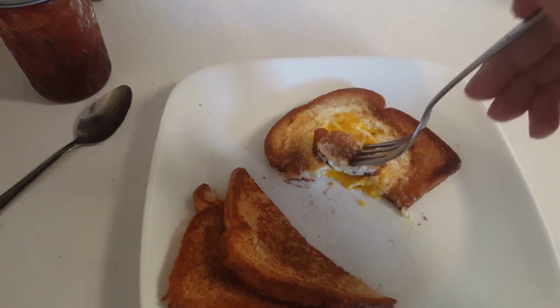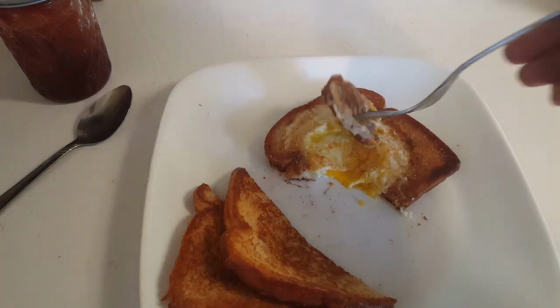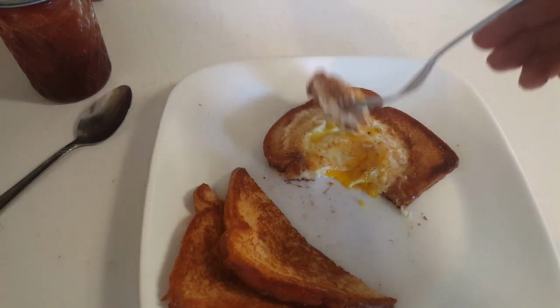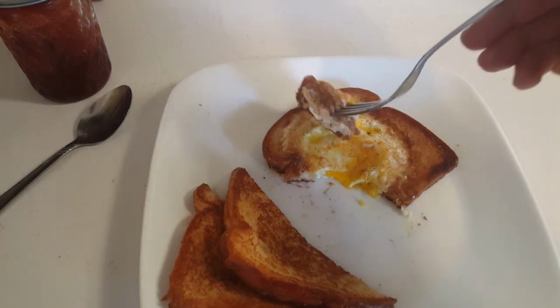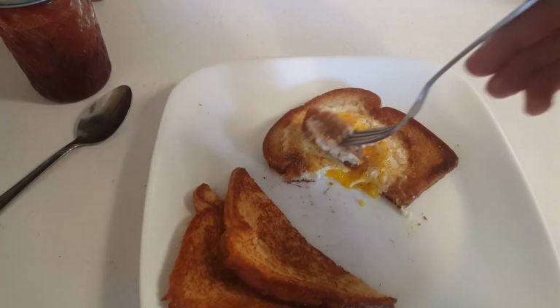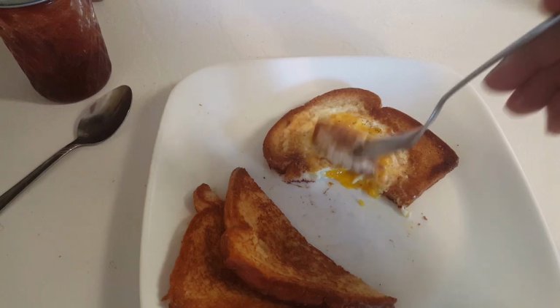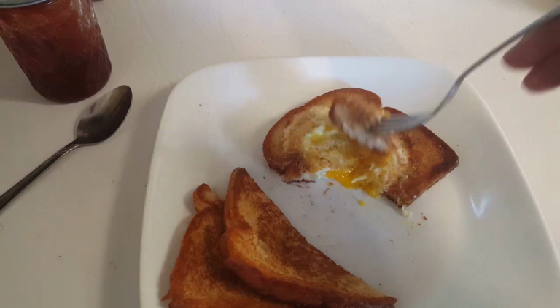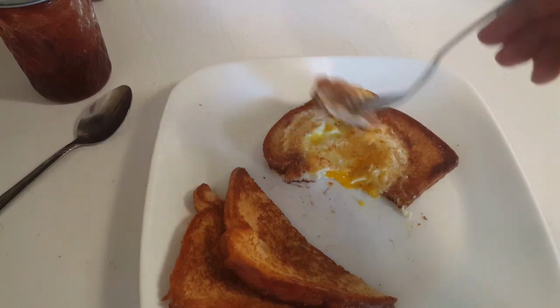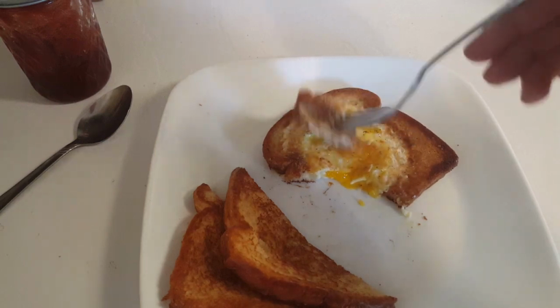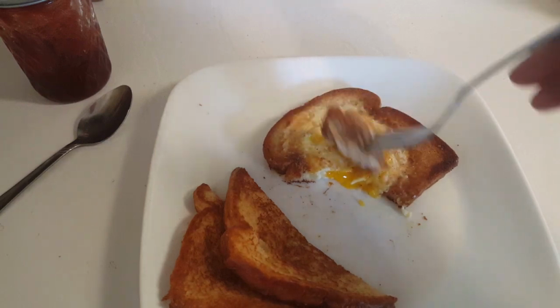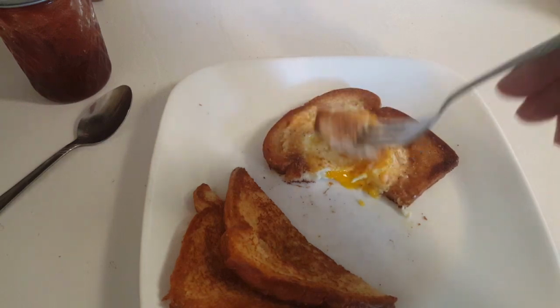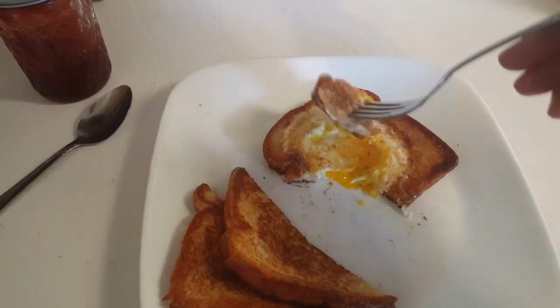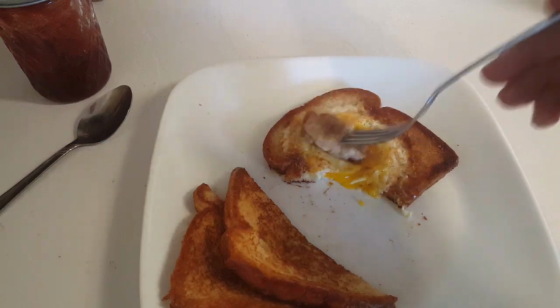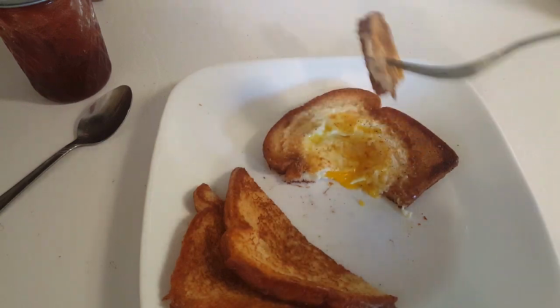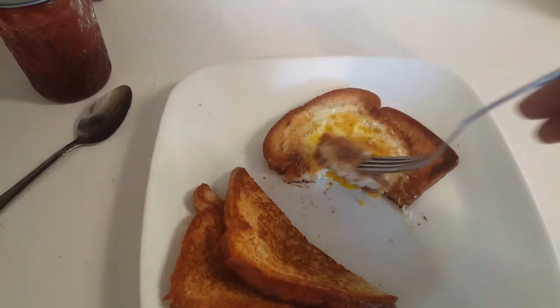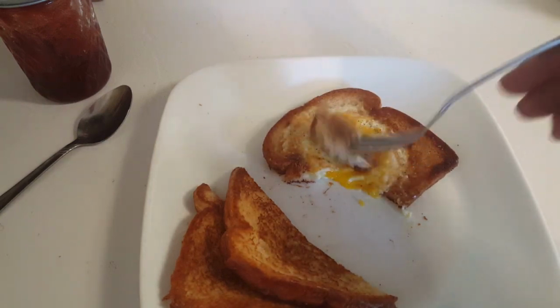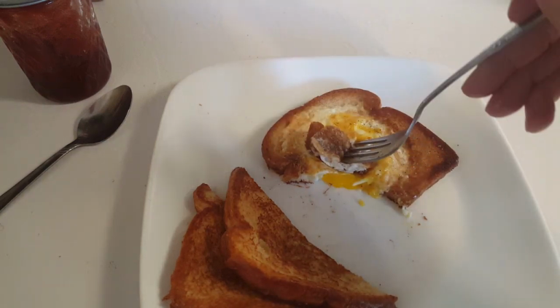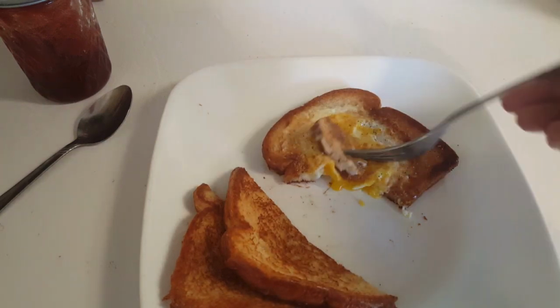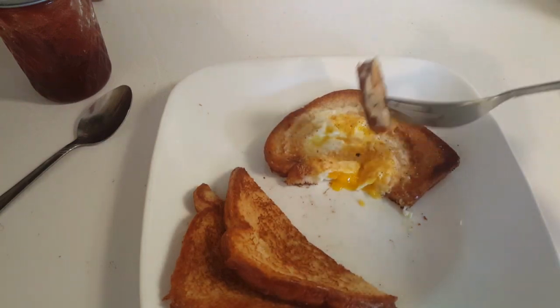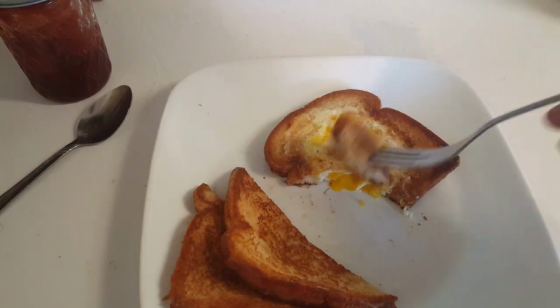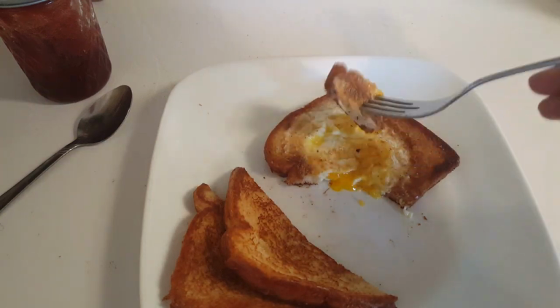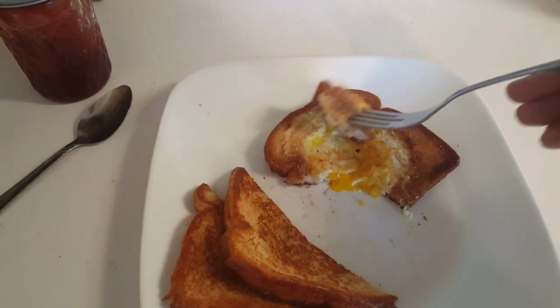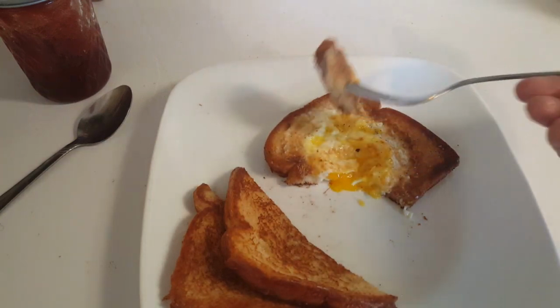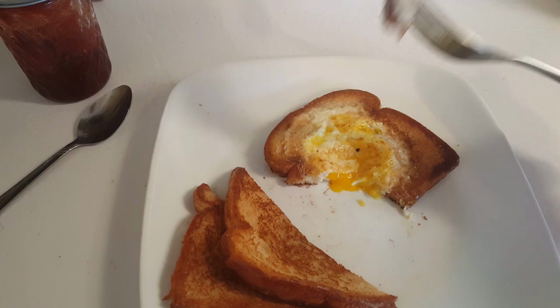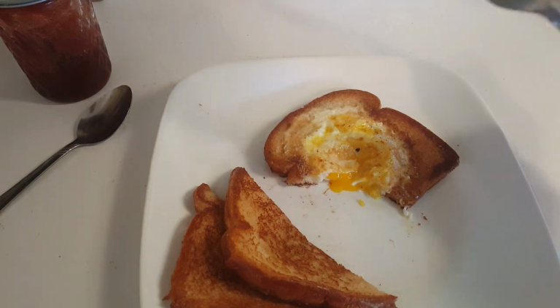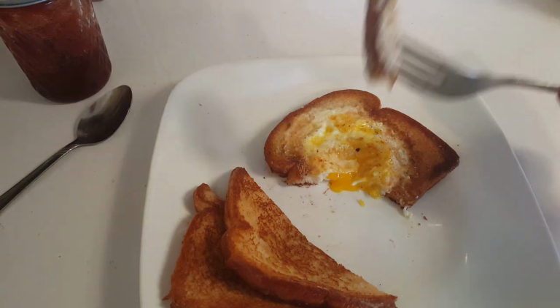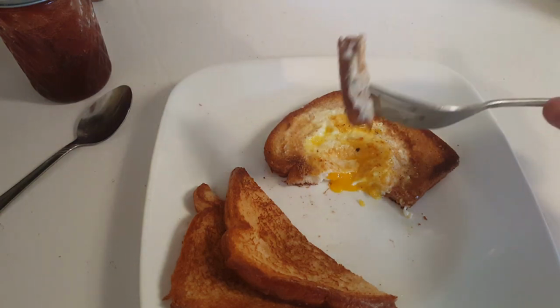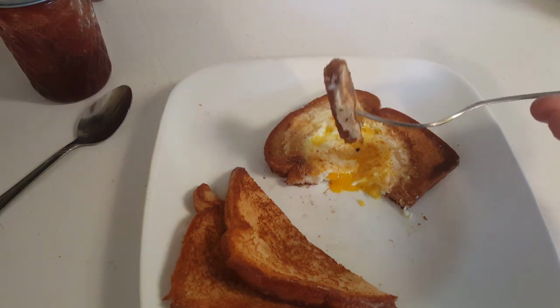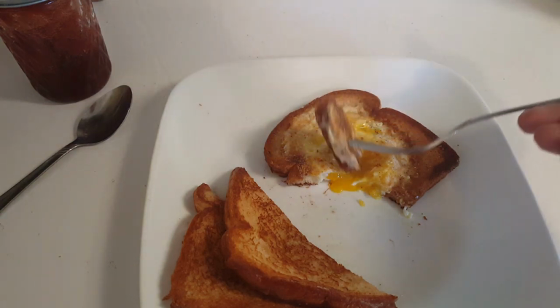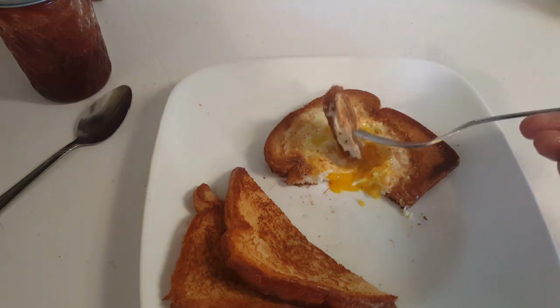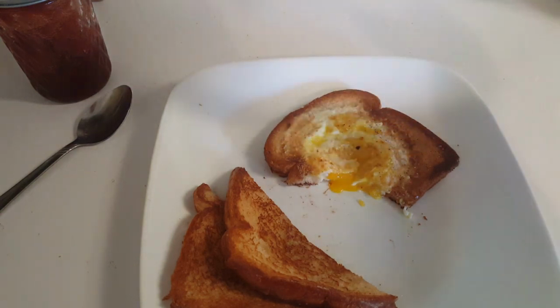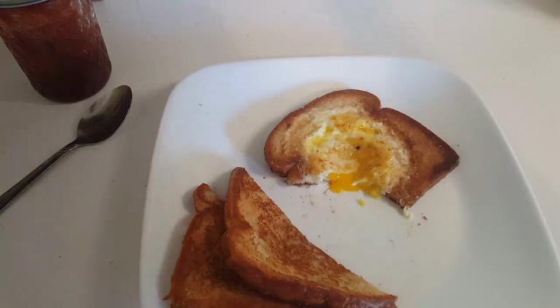When my kids were younger, I had a big griddle and I could make several slices at once on the griddle. It was awesome.